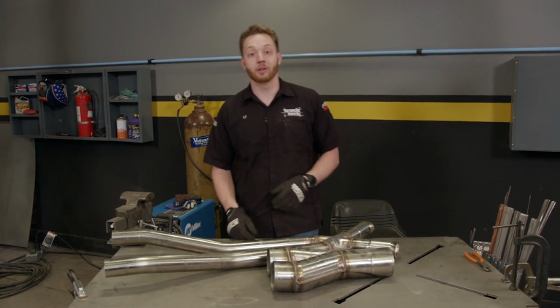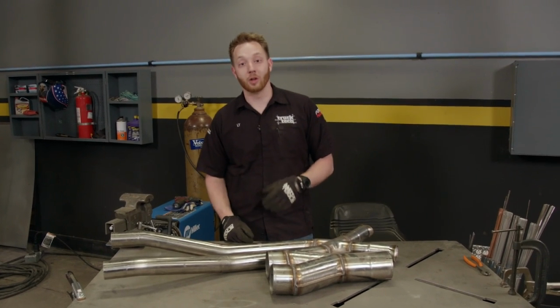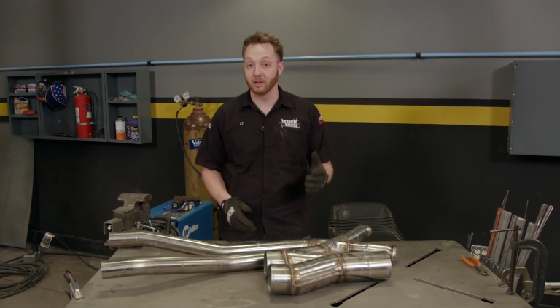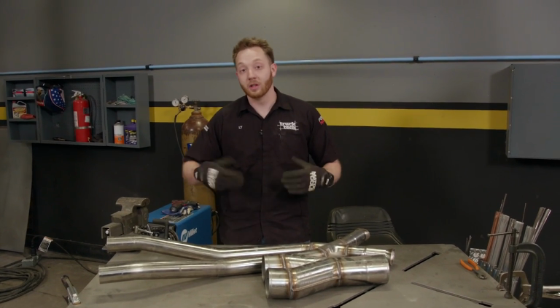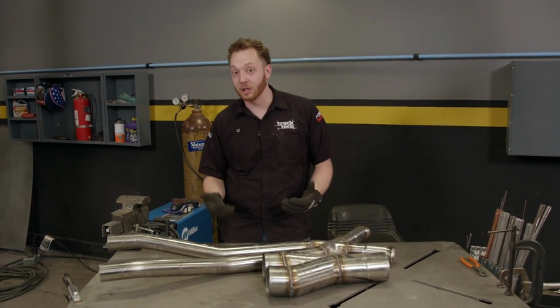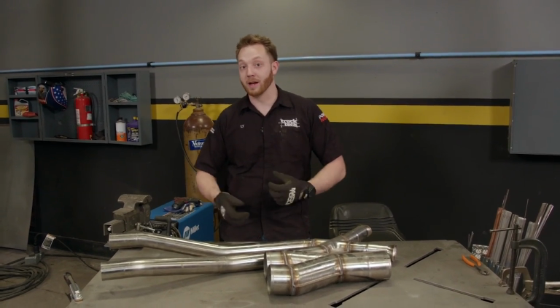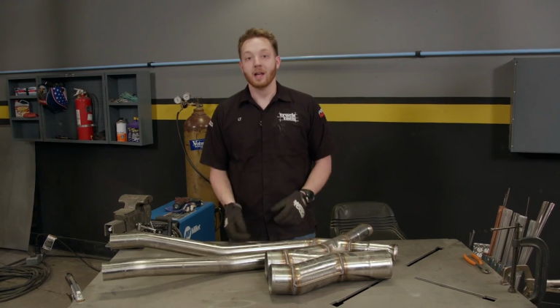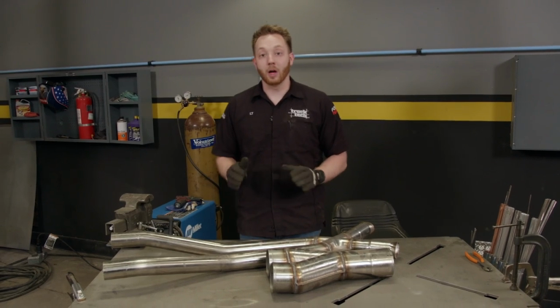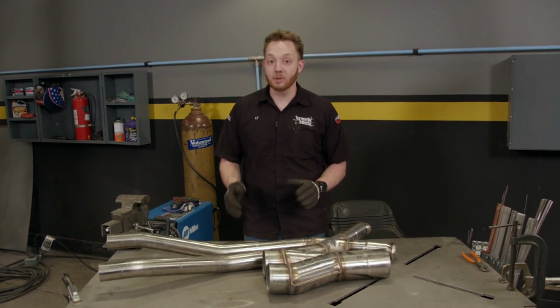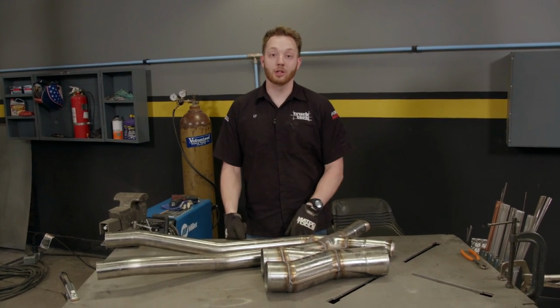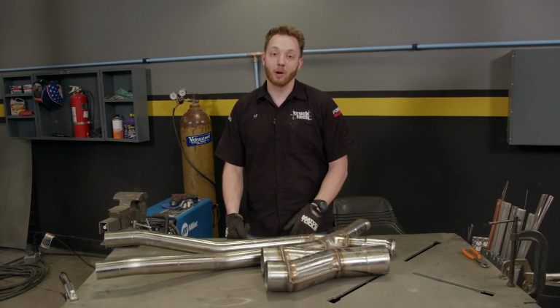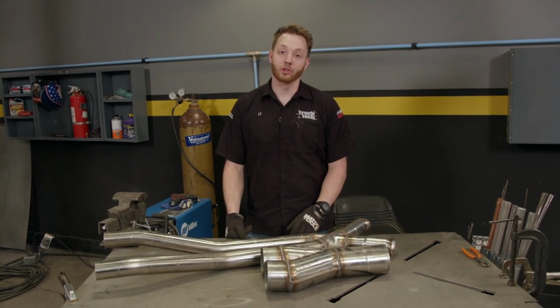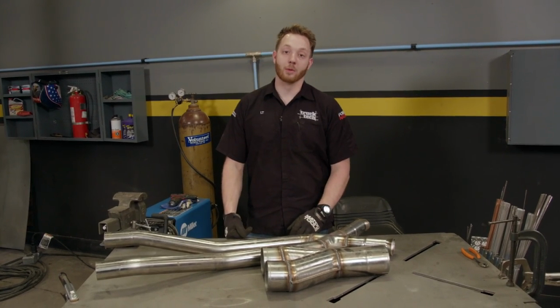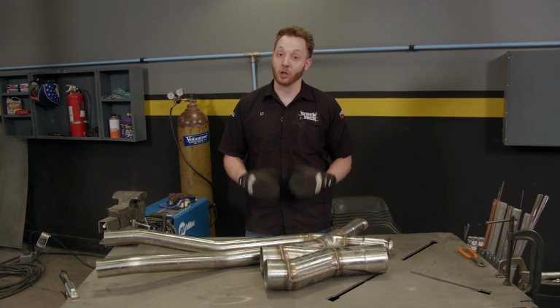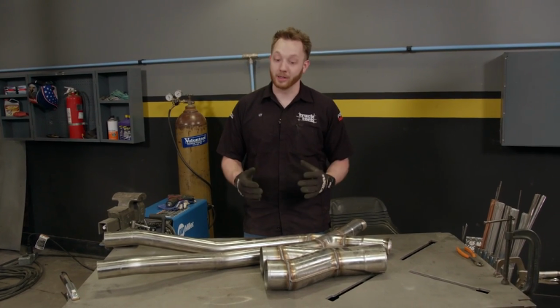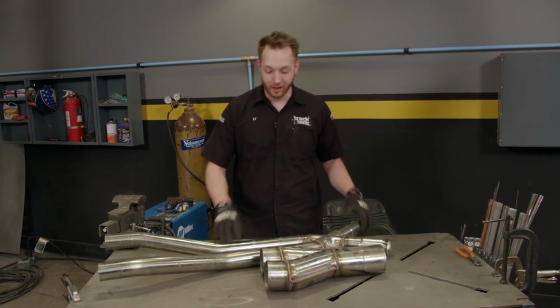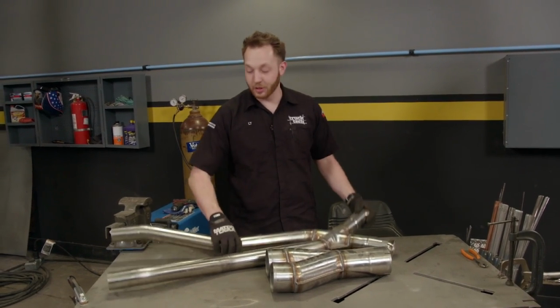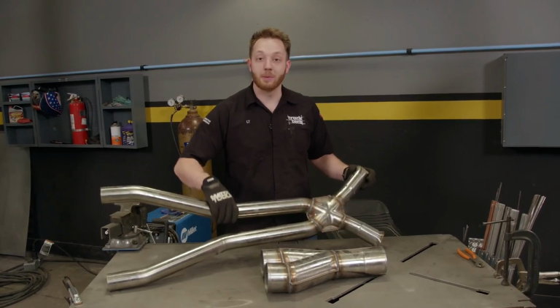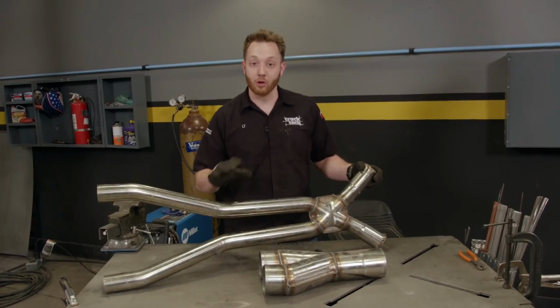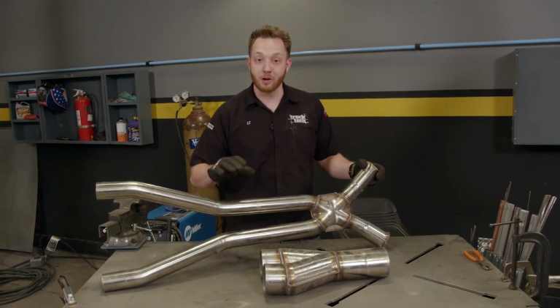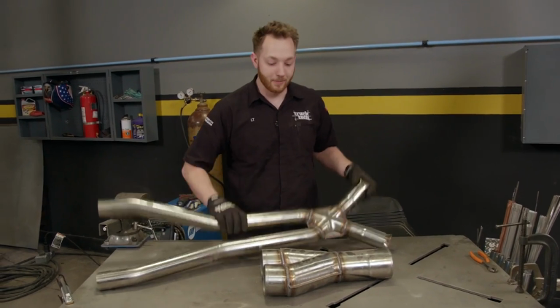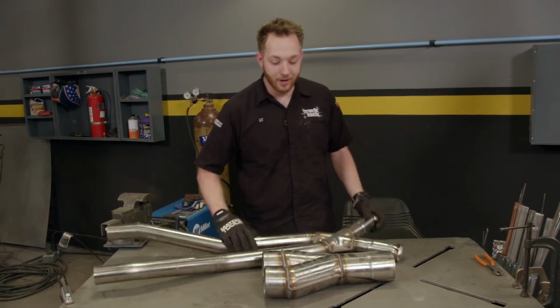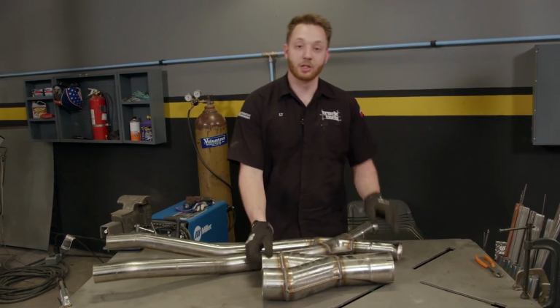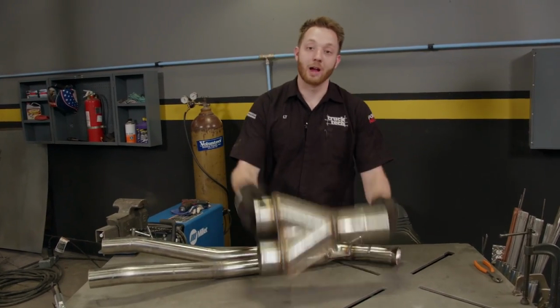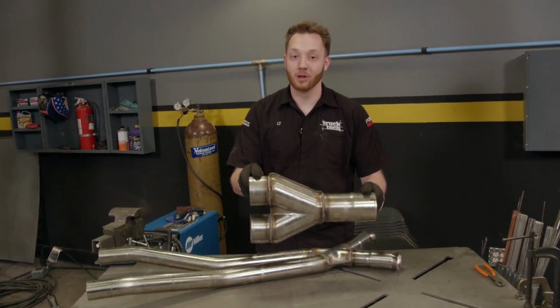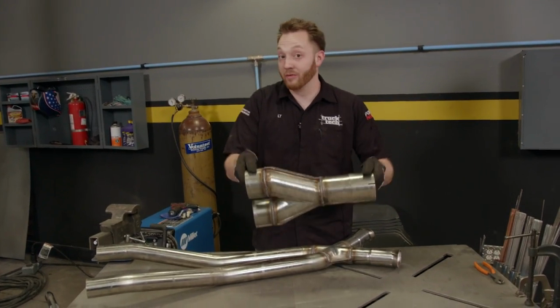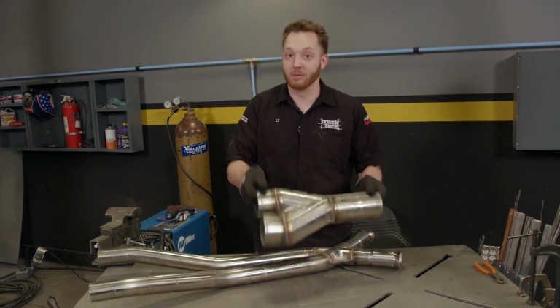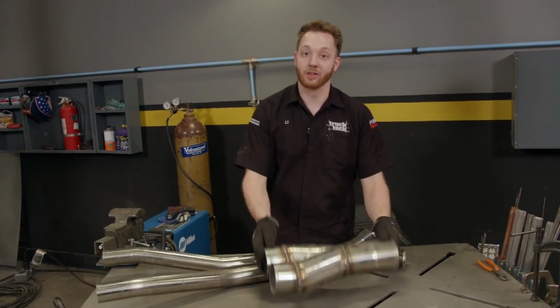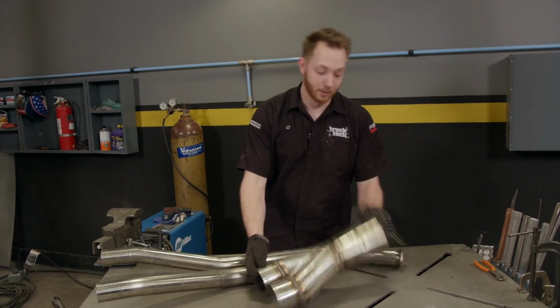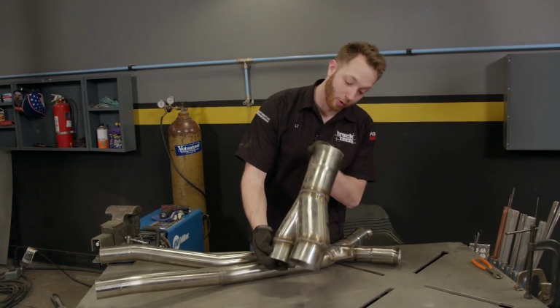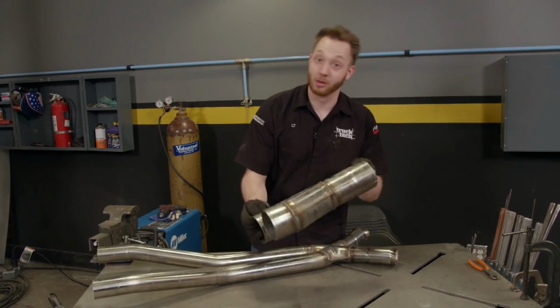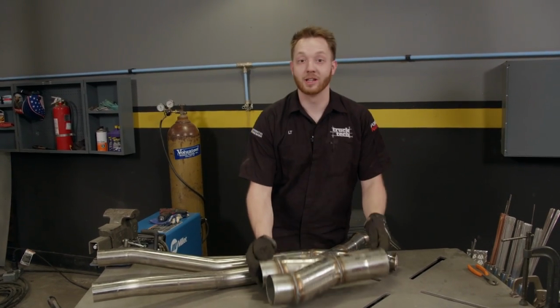It balances the flow from the left to the right cylinder banks. A lot of times you can actually buy a part off the shelf that works for your application. This is an X pipe for an old muscle car setup, and this is just a Y pipe you can buy that fits almost anything — except four inches, probably for a diesel.